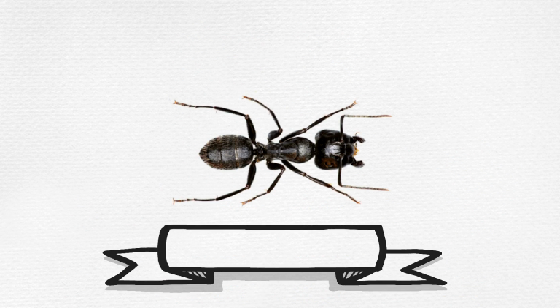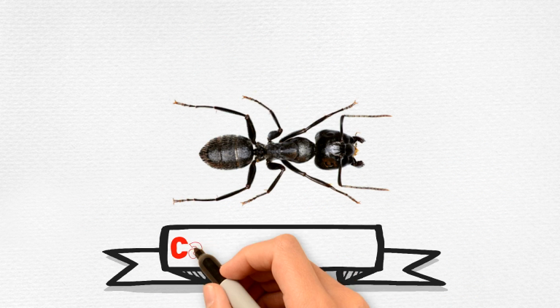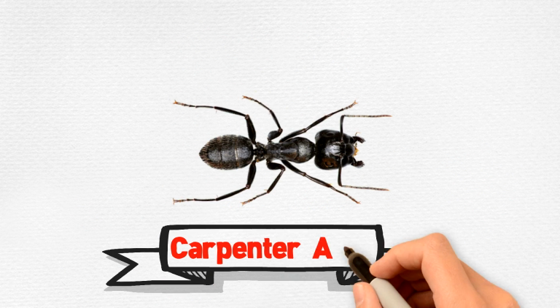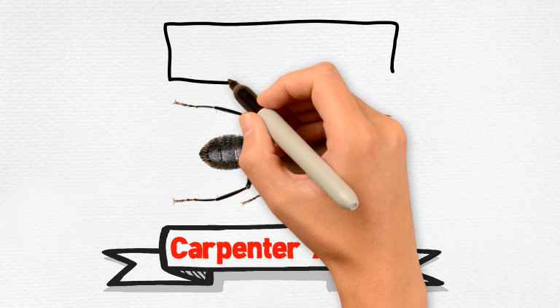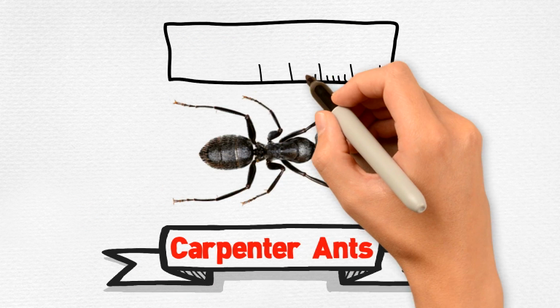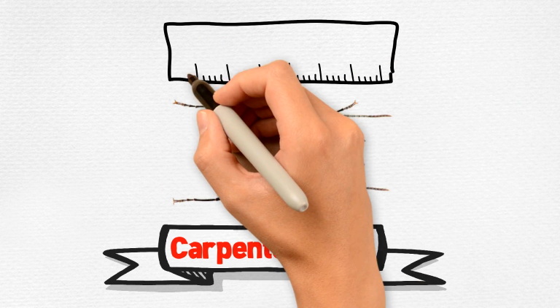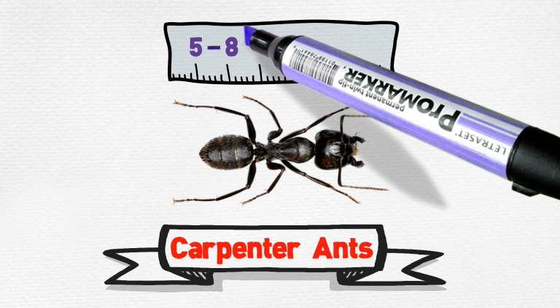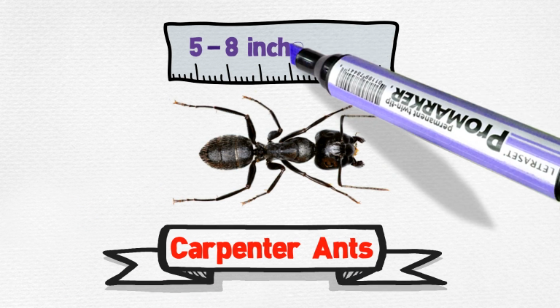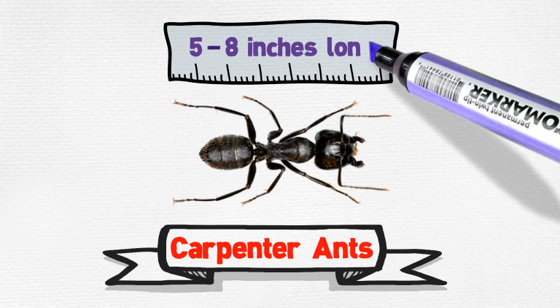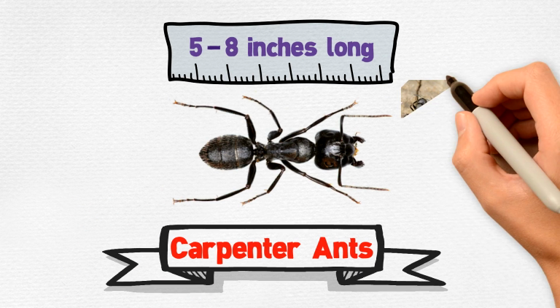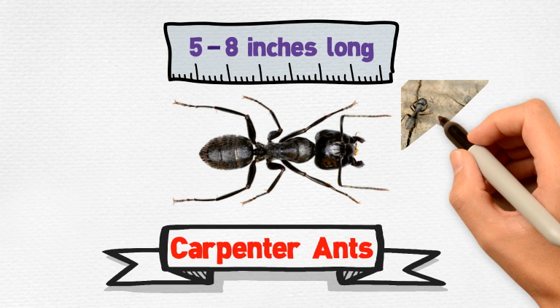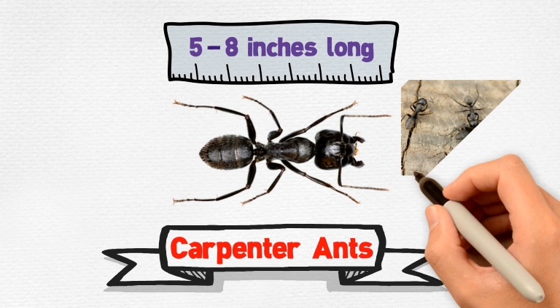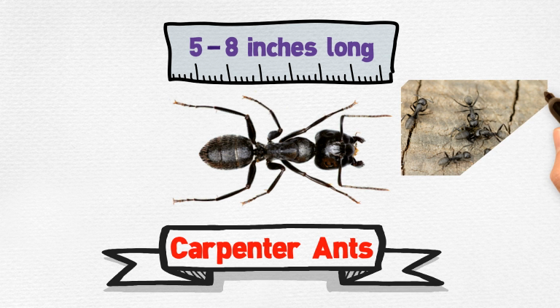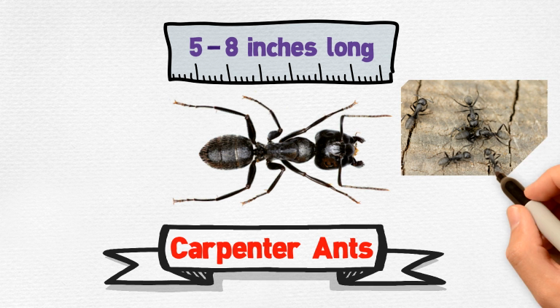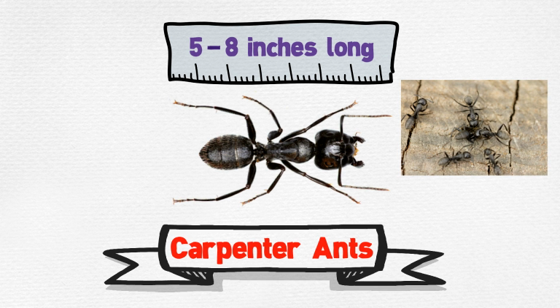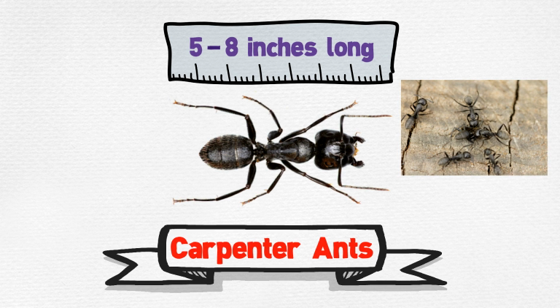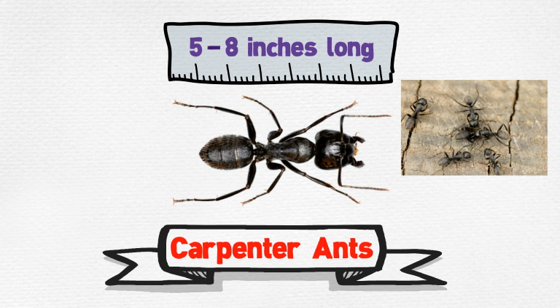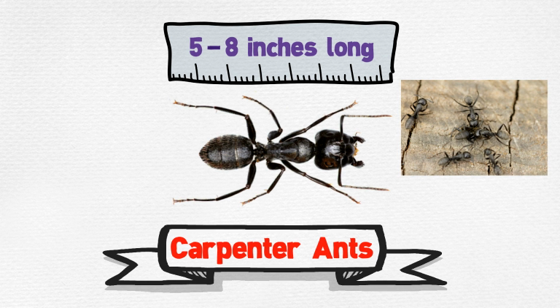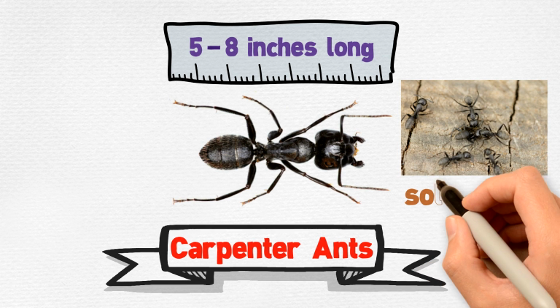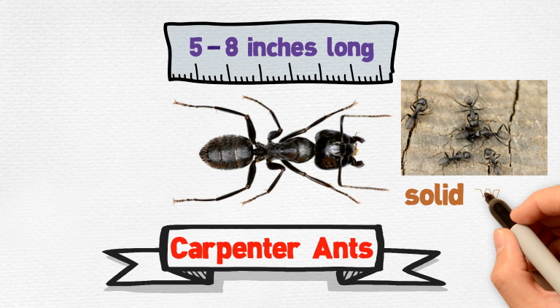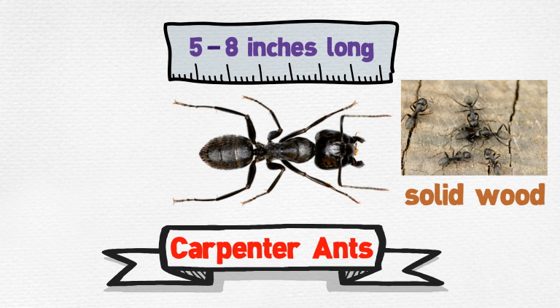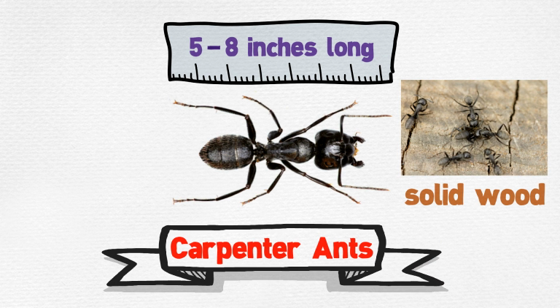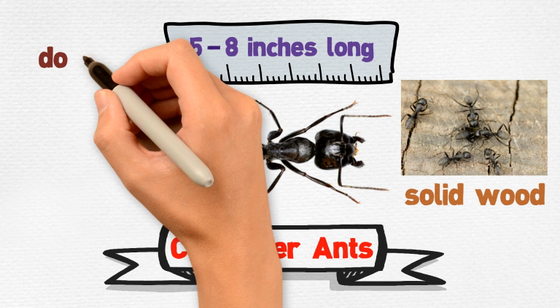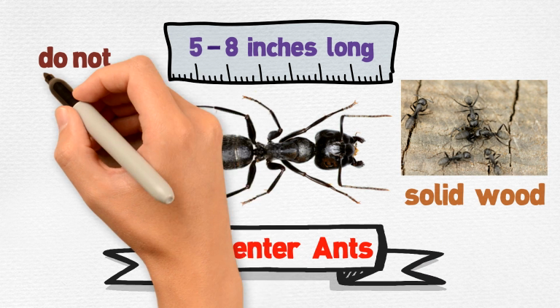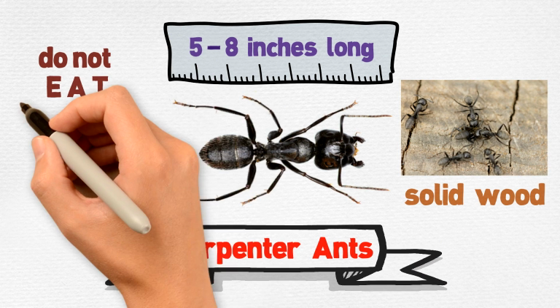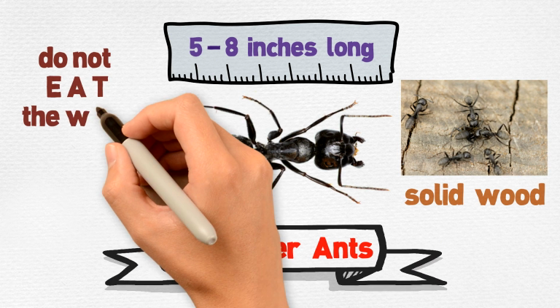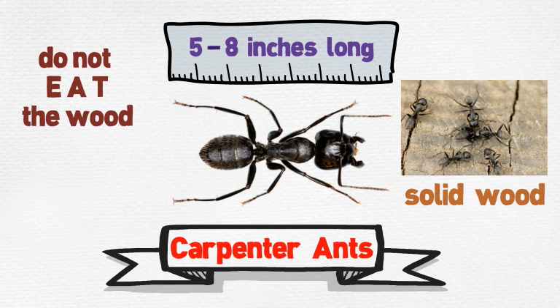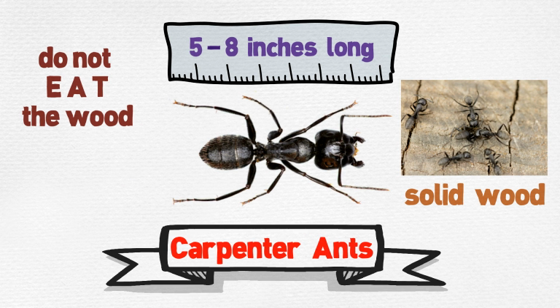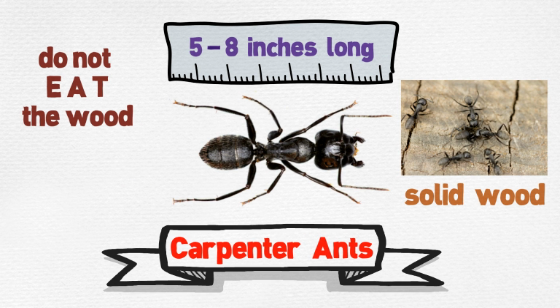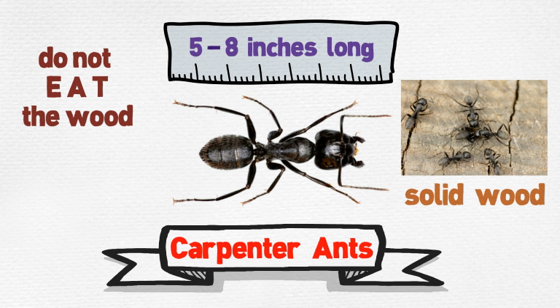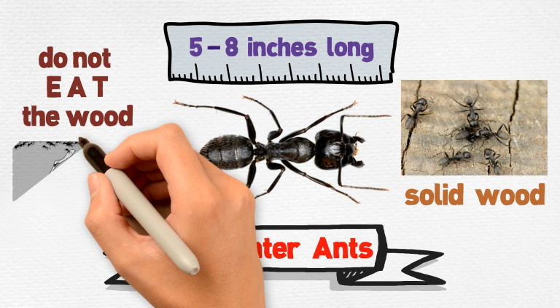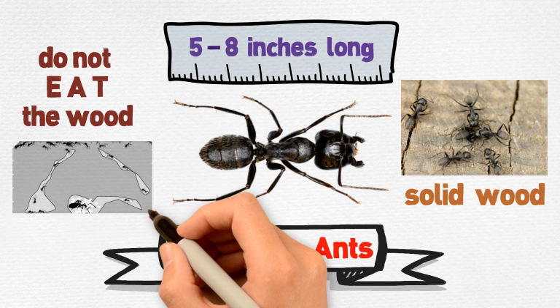Carpenter ants are about five-eighths of an inch long. They tend to burrow in damp wood, but have also been known to damage solid wood. They do not eat the wood, but simply remove it in order to build a nest.